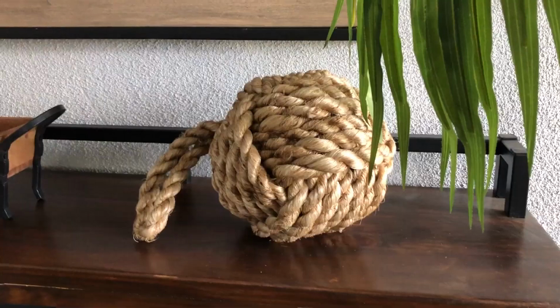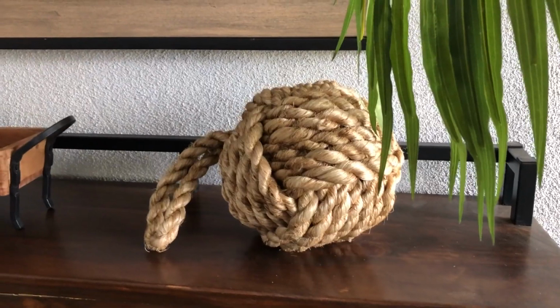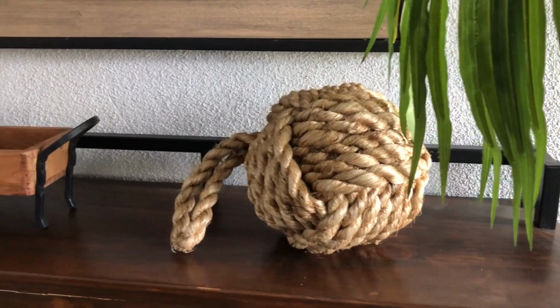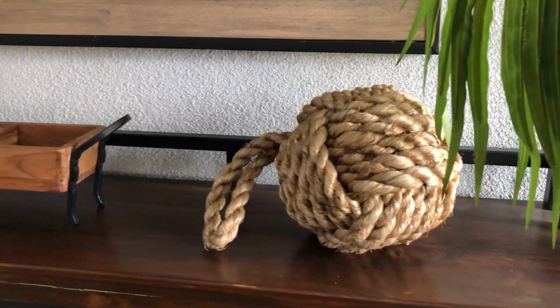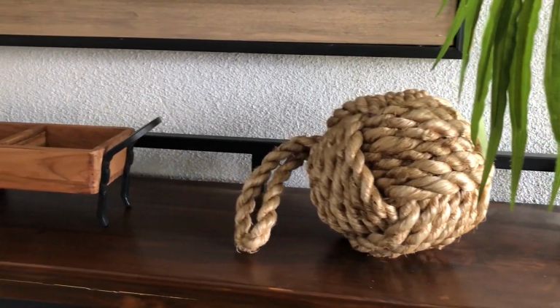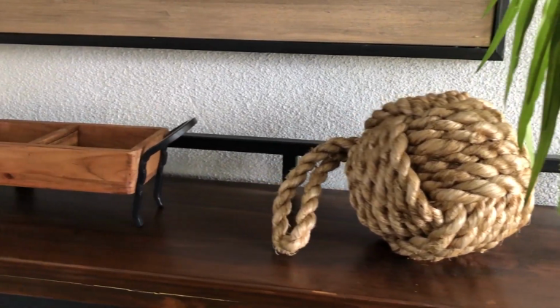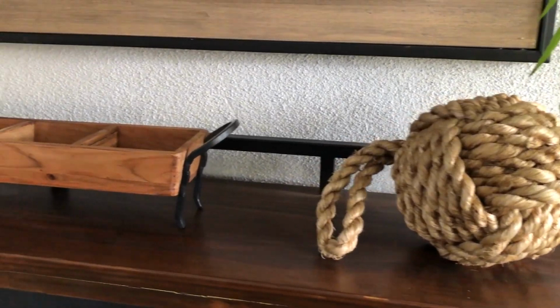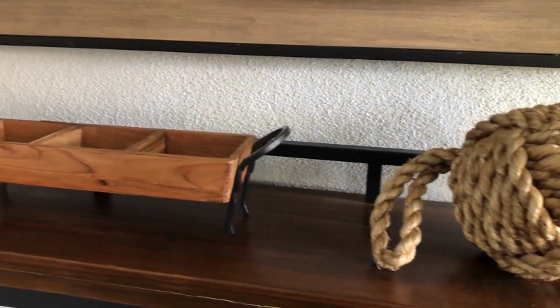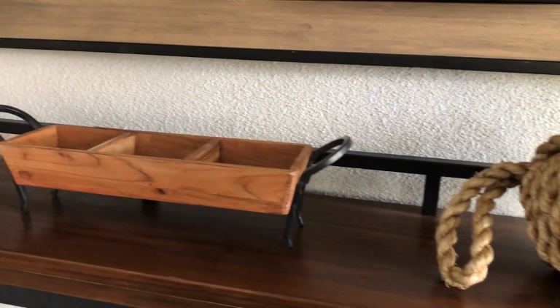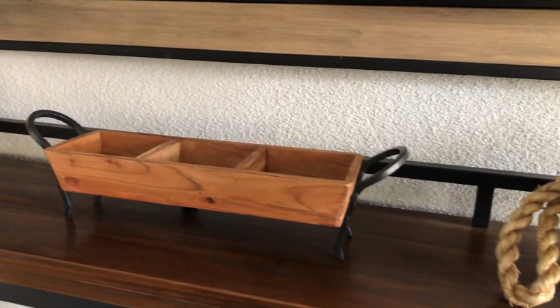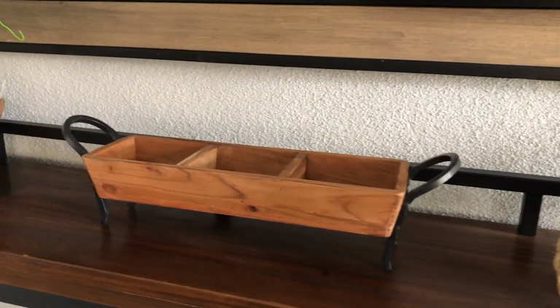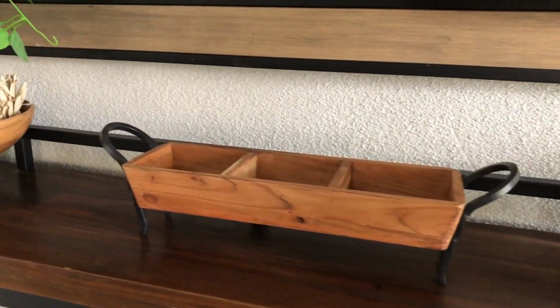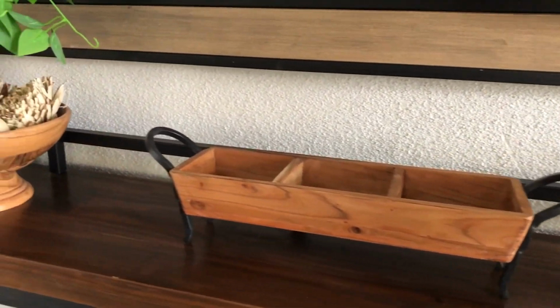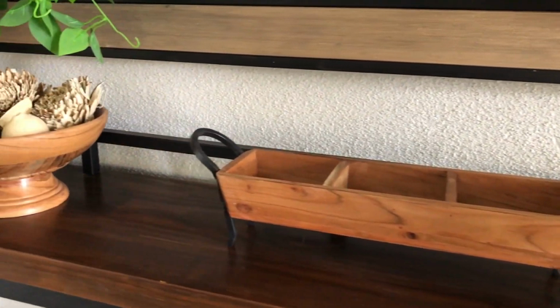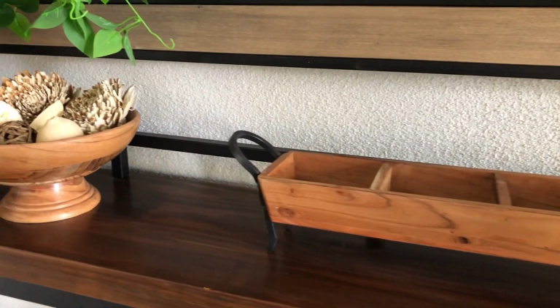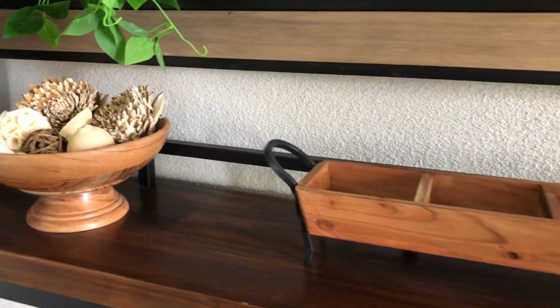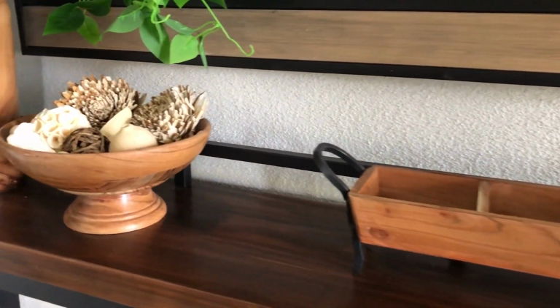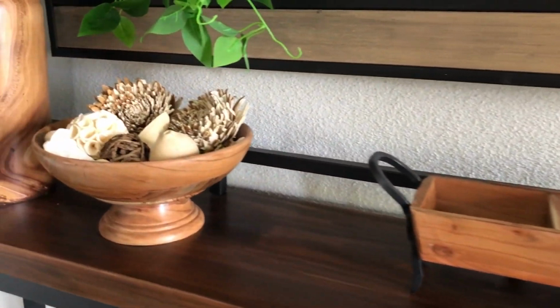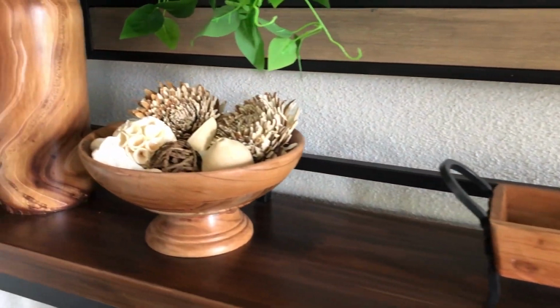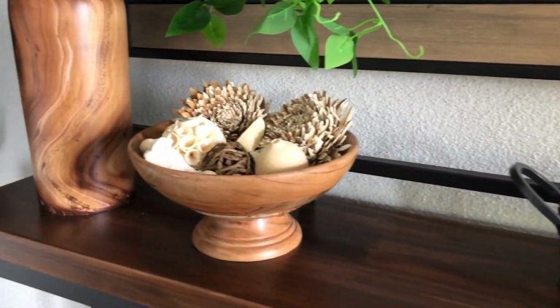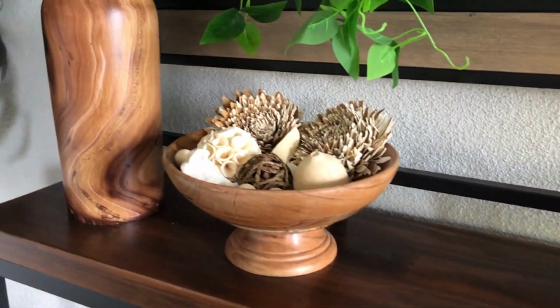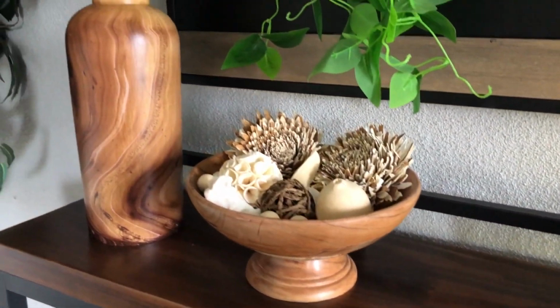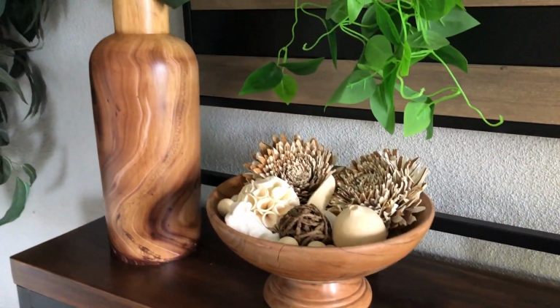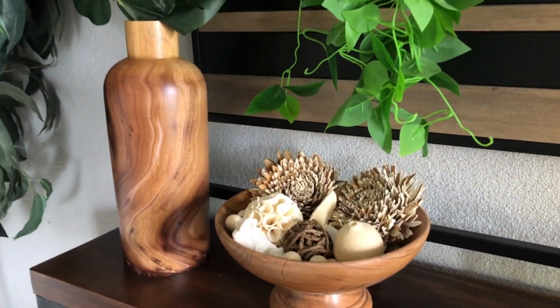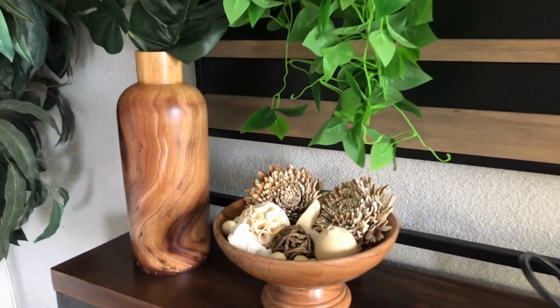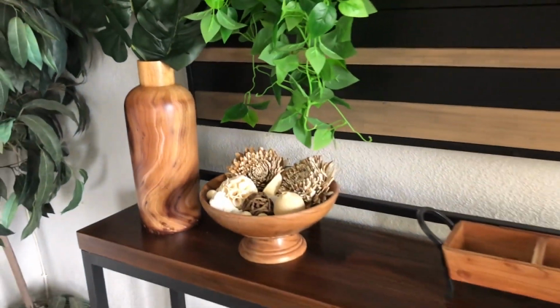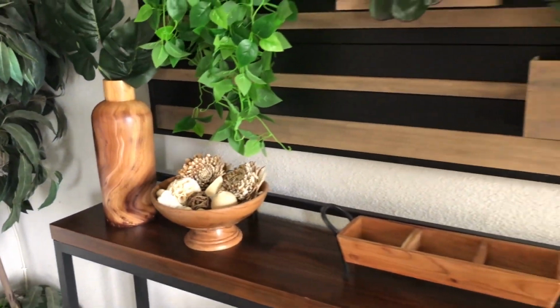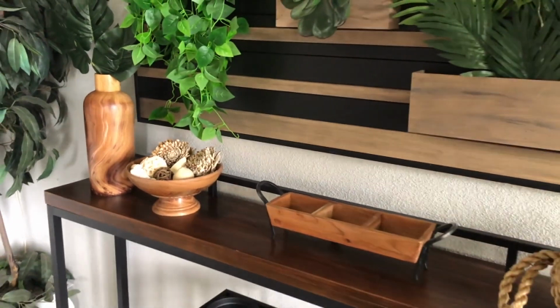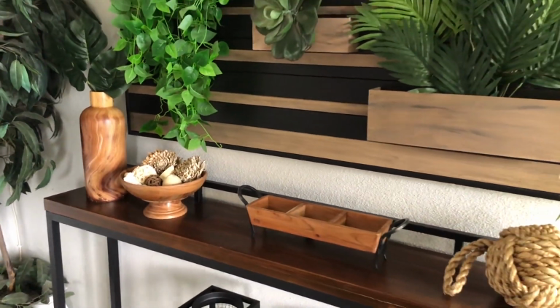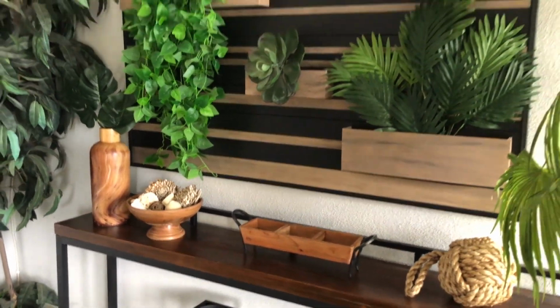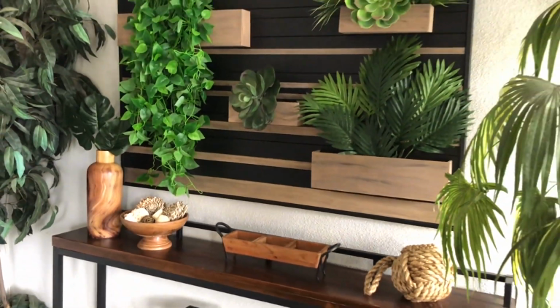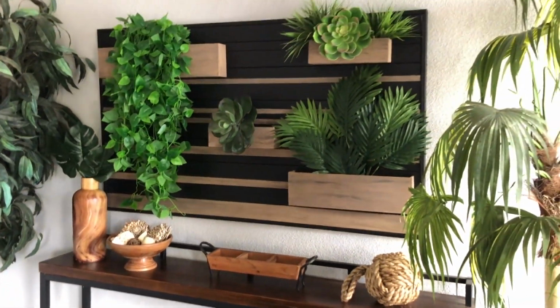I did decide to add one additional piece, which is this three-compartment server to this table. Now this space in the very back is complete and I'm going to move on to decorating the dining table.